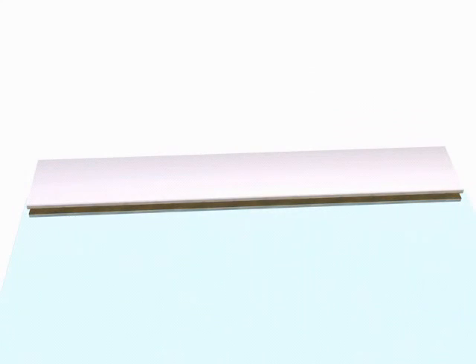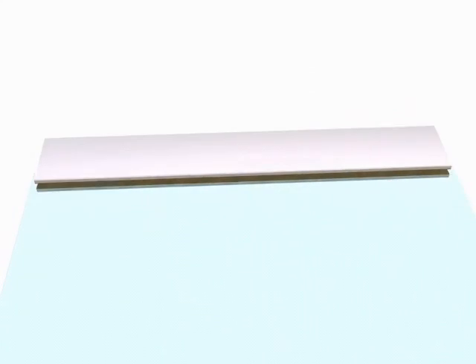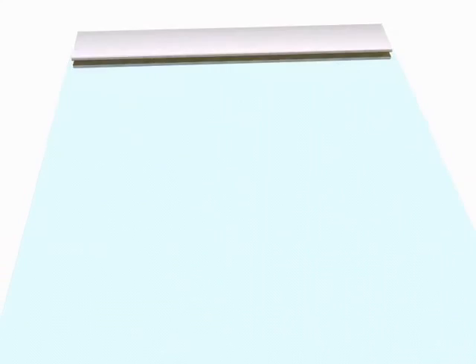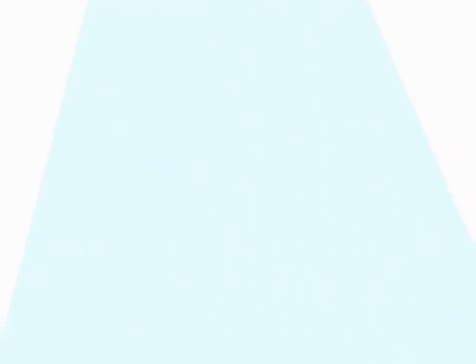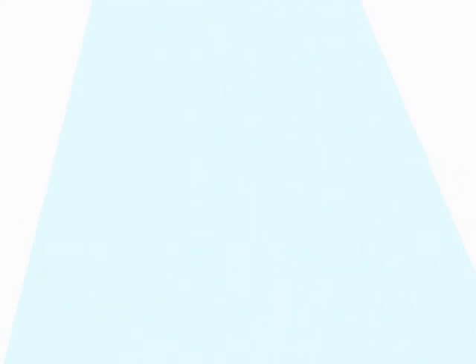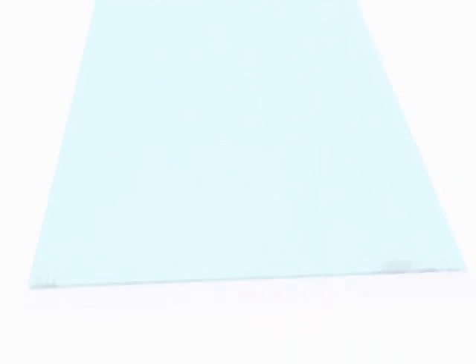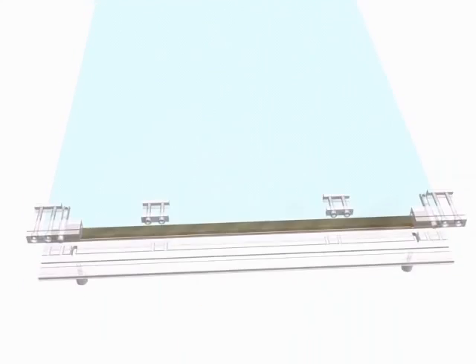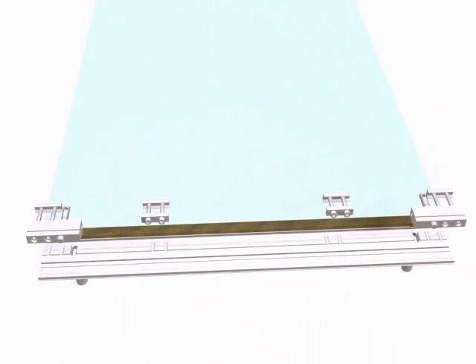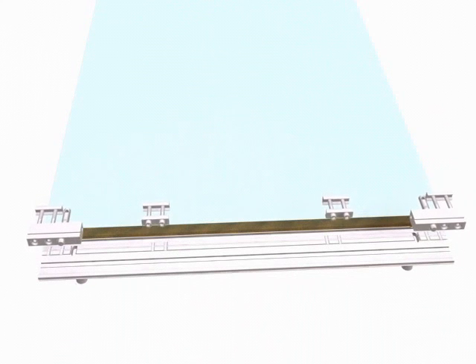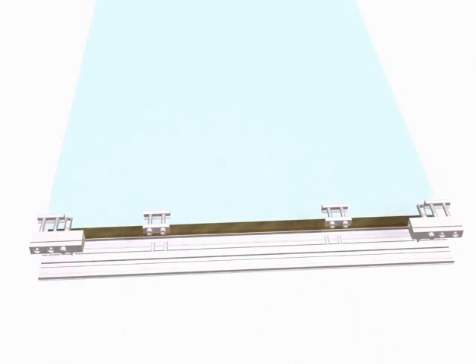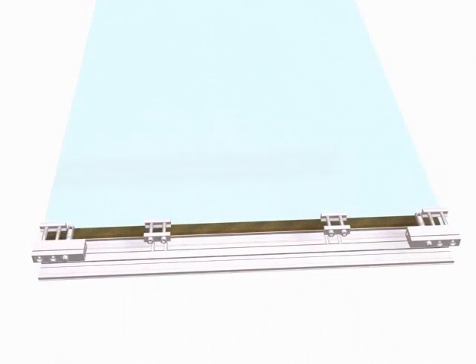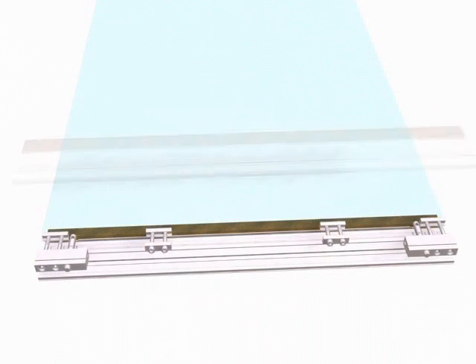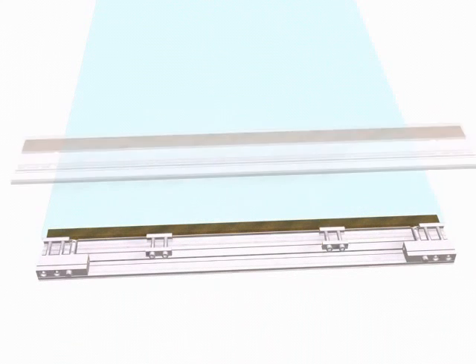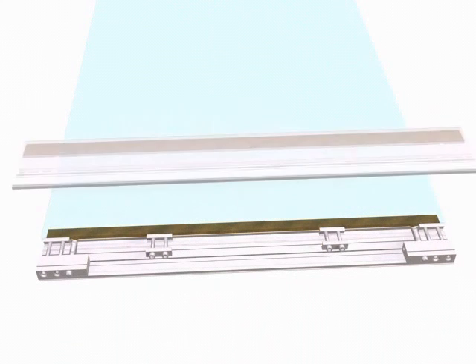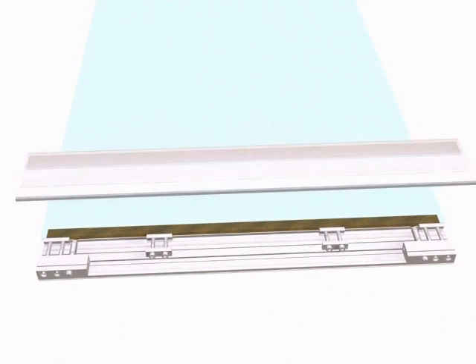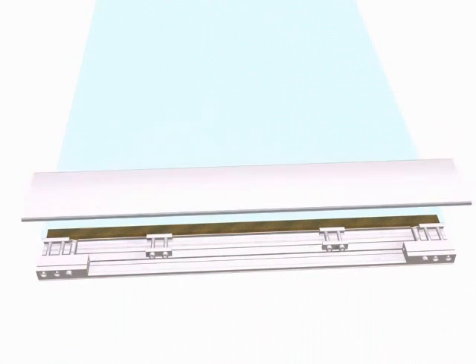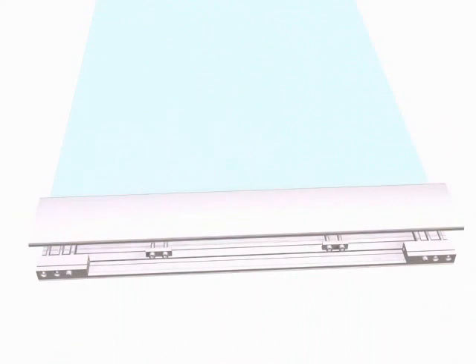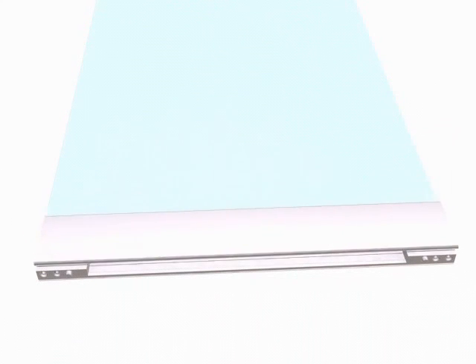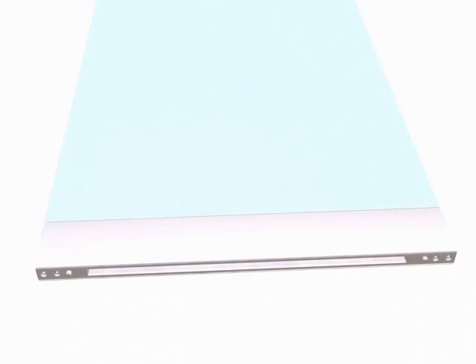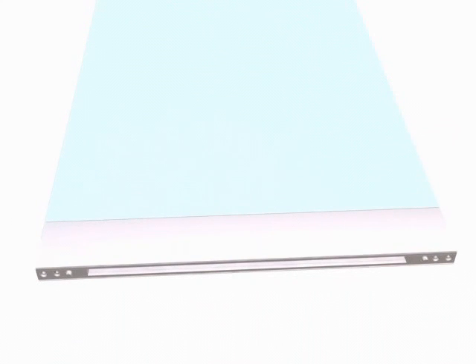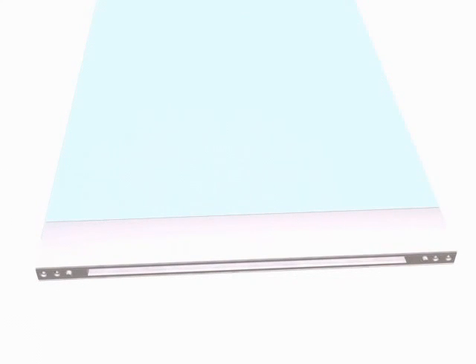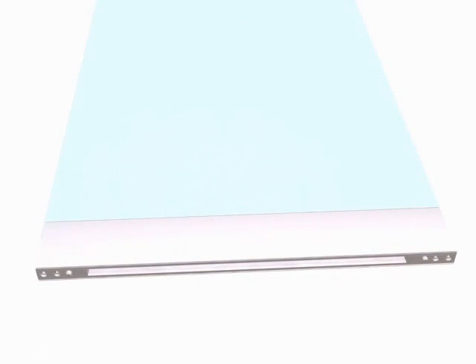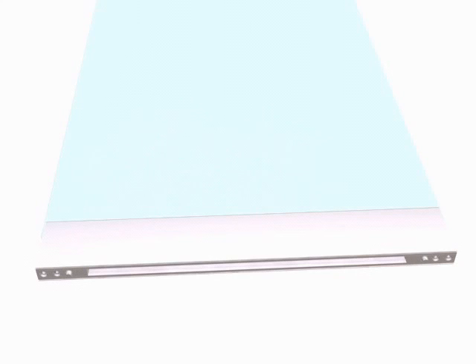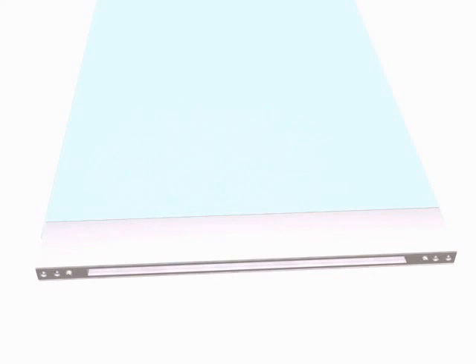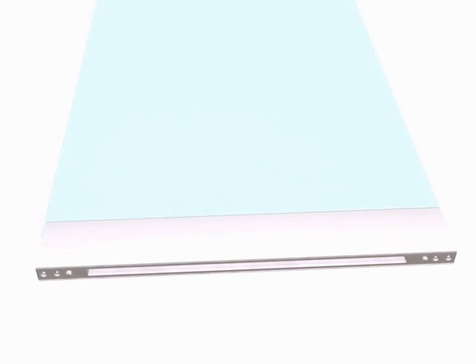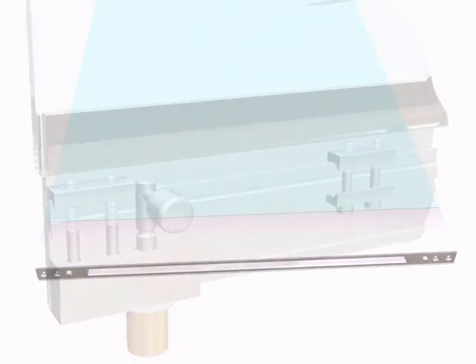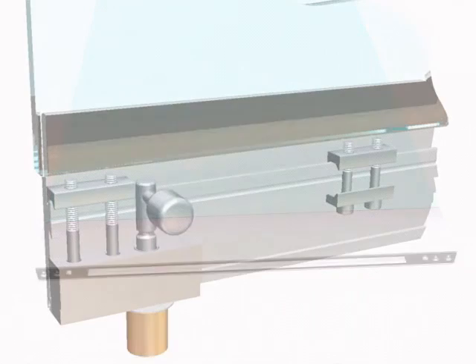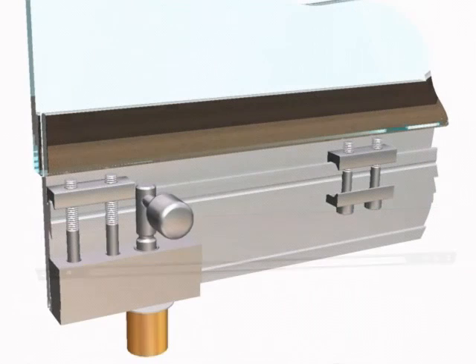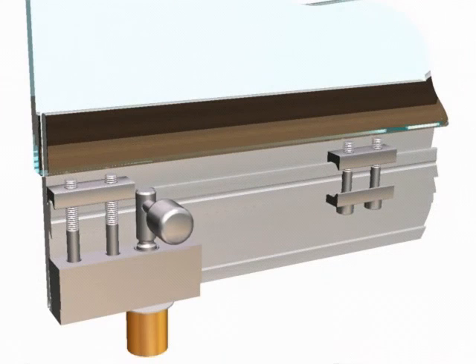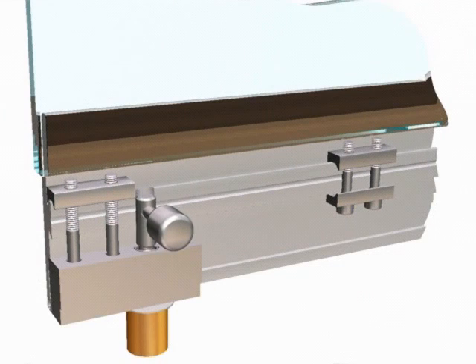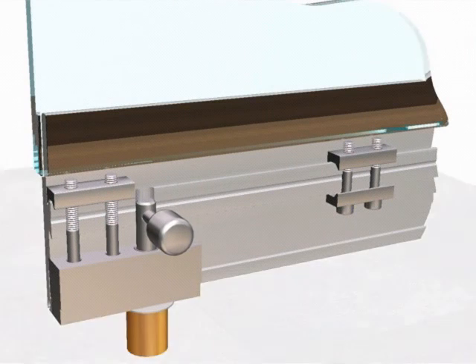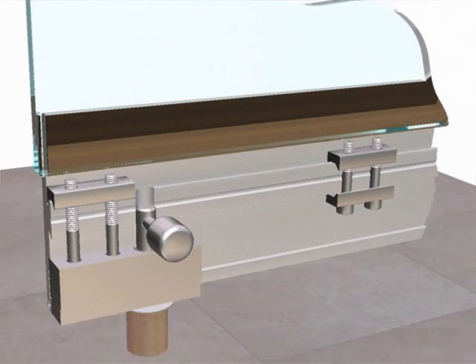With the bottom clamp, repeat the same process, inserting the tightening screws and also the locking pivots. Once the clamp has been fitted to the glass, this pivot will allow the pane to be locked to the floor using the previously fitted floor locking device.